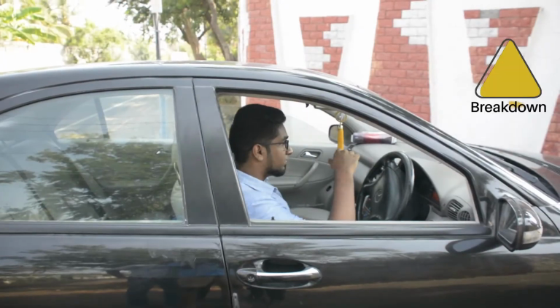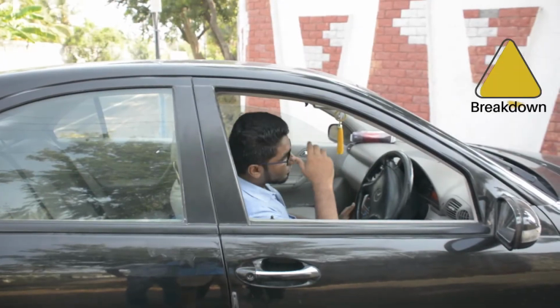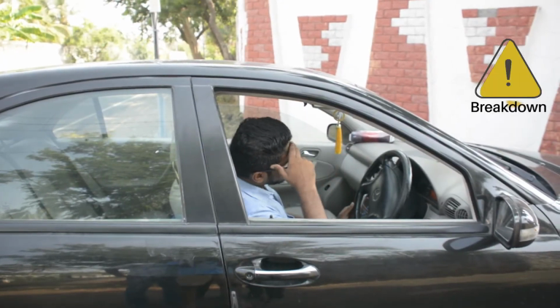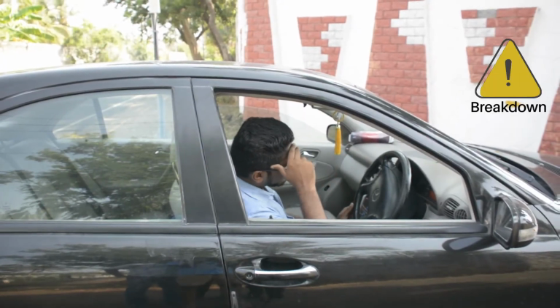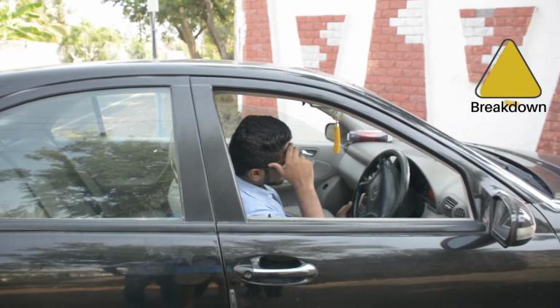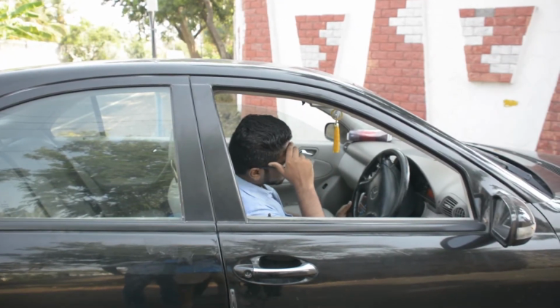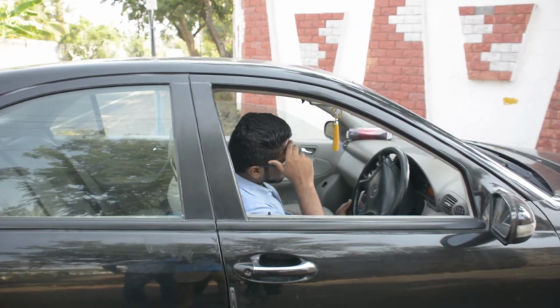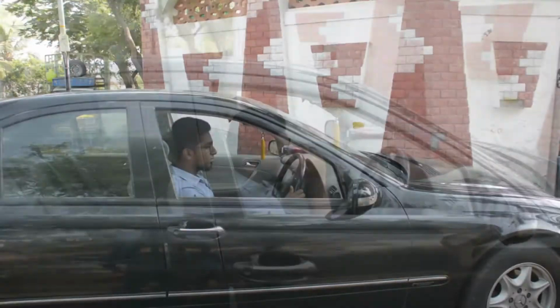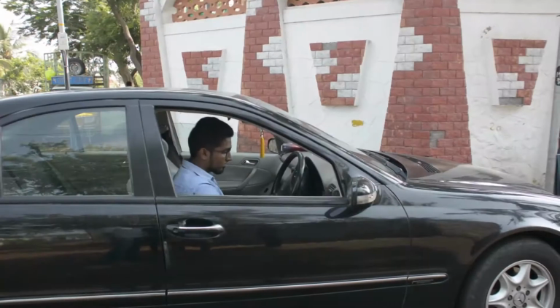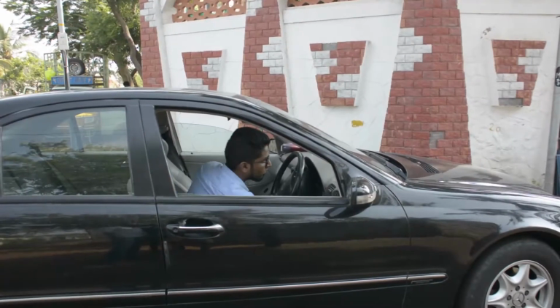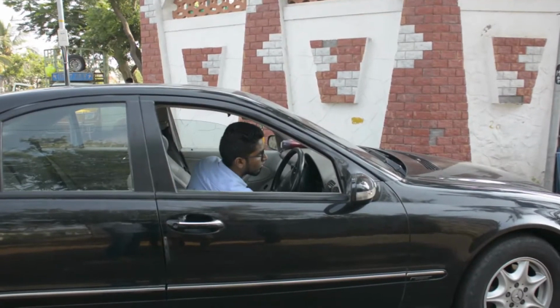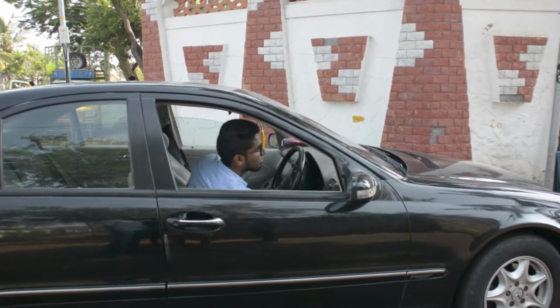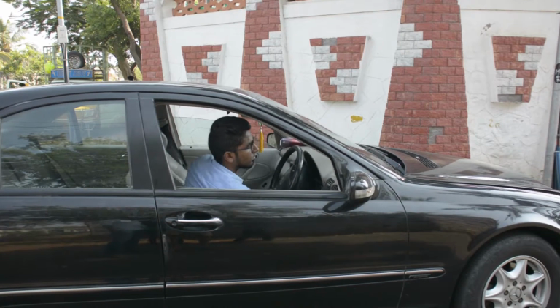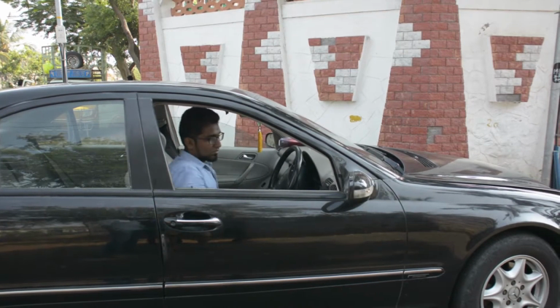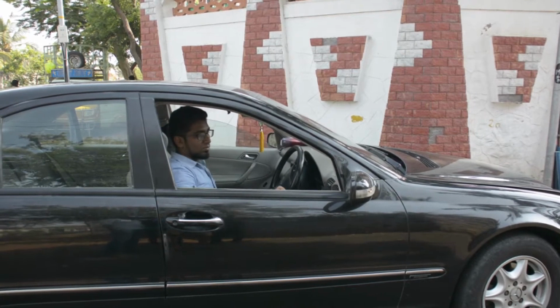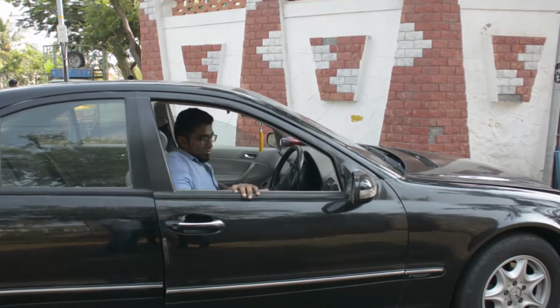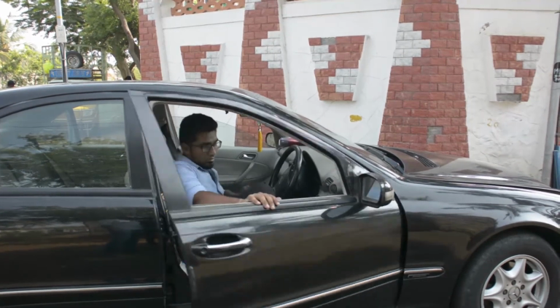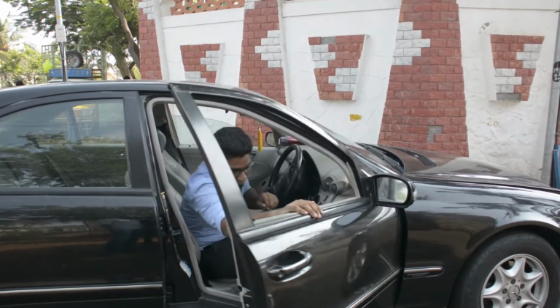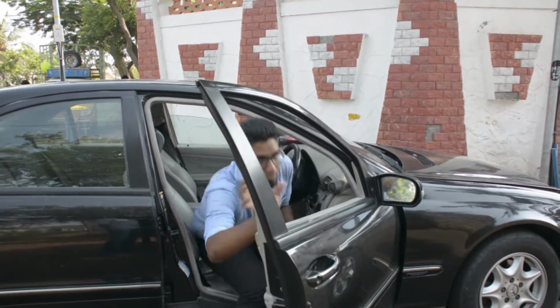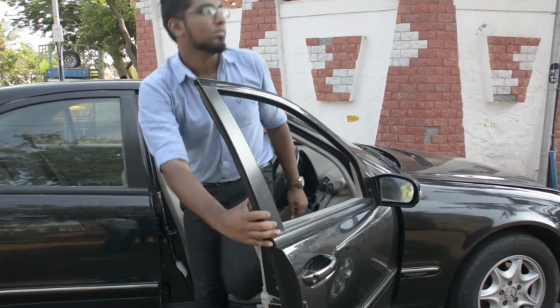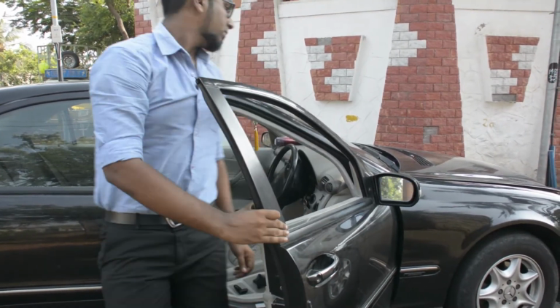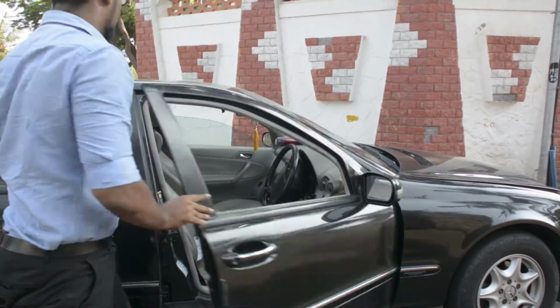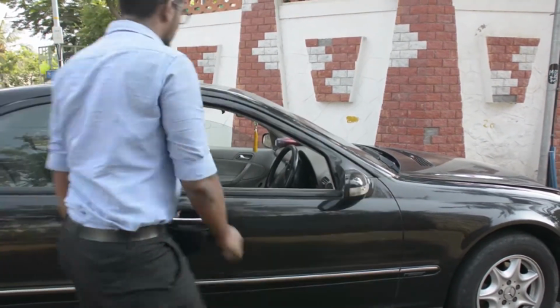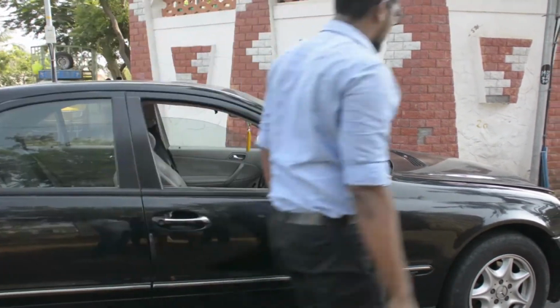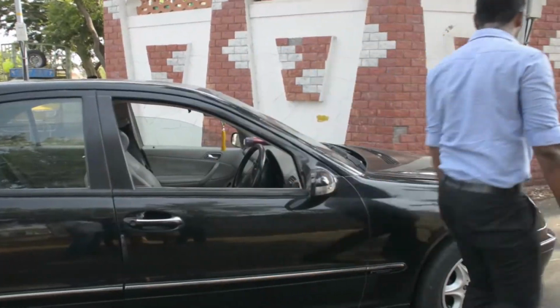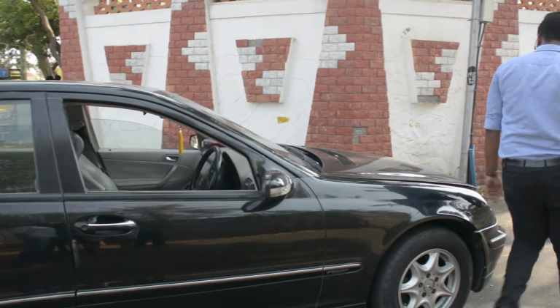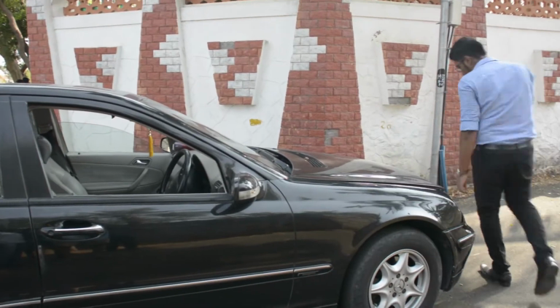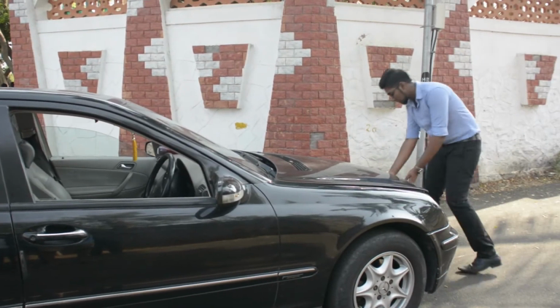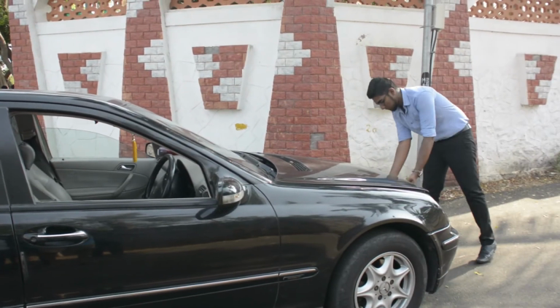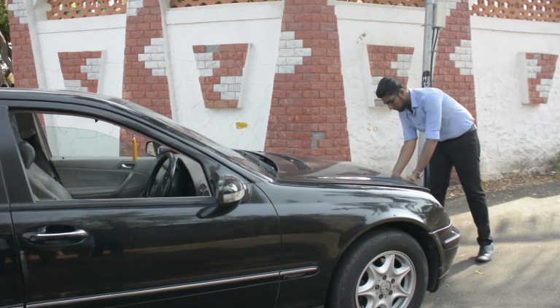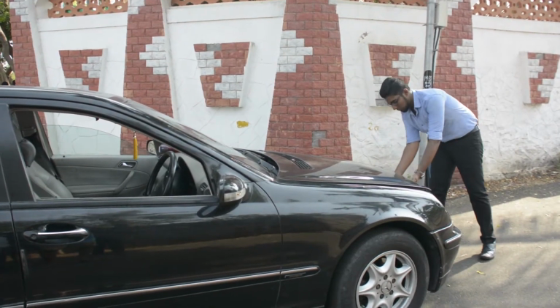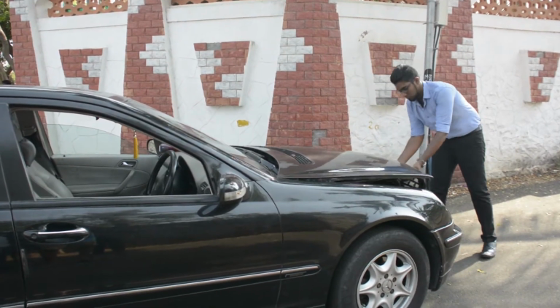But sometimes it becomes a pain, leaving you stranded and often embarrassed. Wonder what it could be like to know about the potential issue with the car, even before it becomes a nerve-wracking problem?